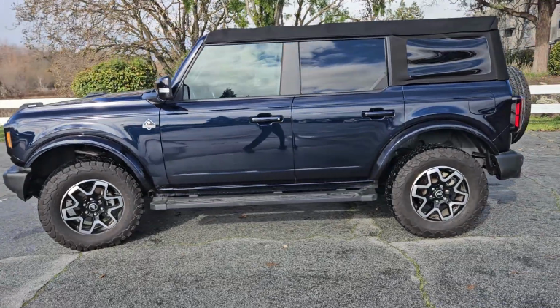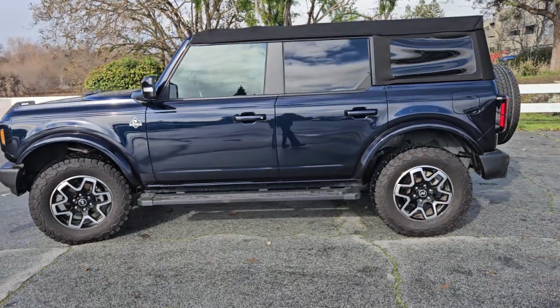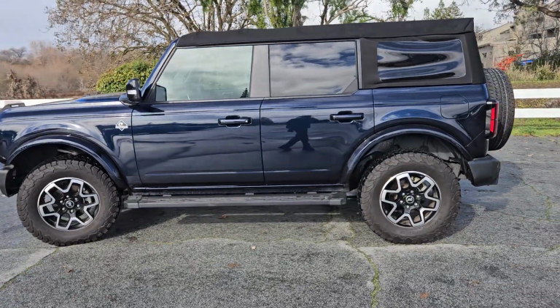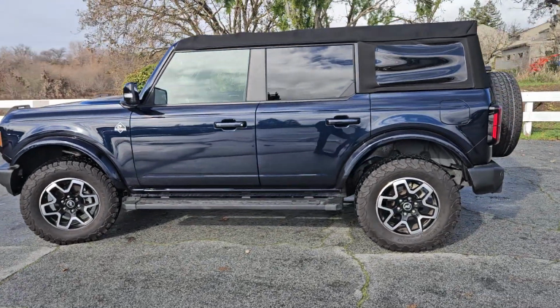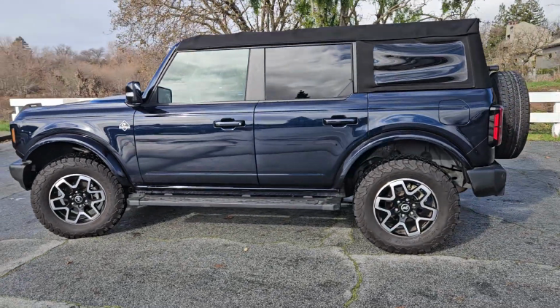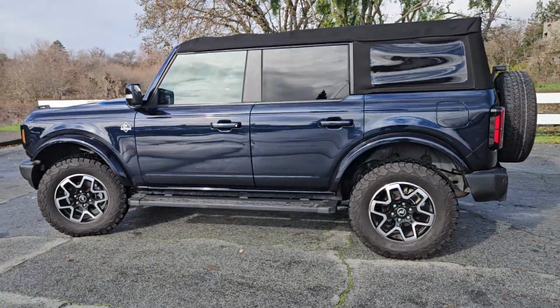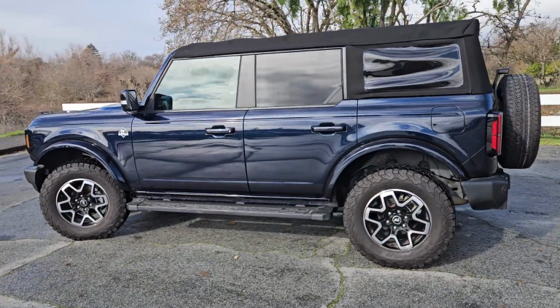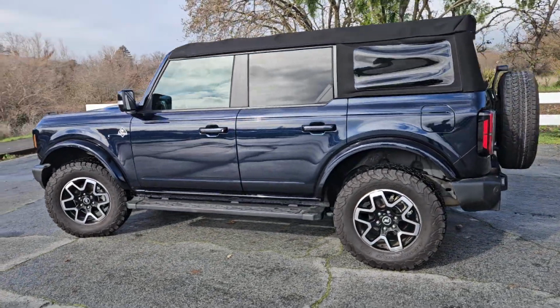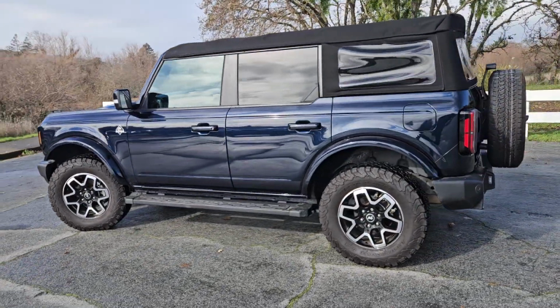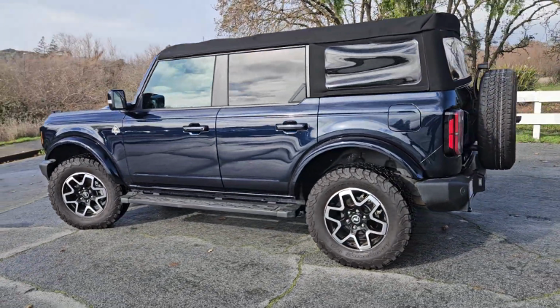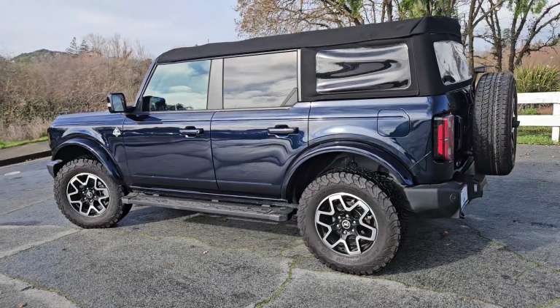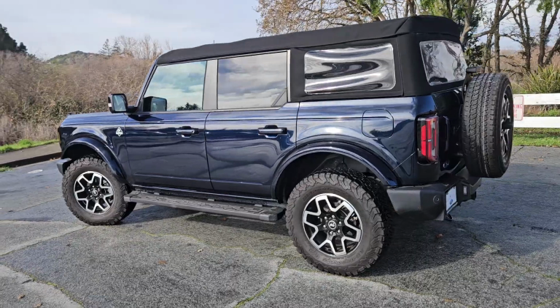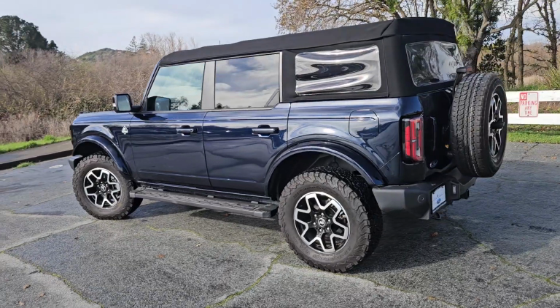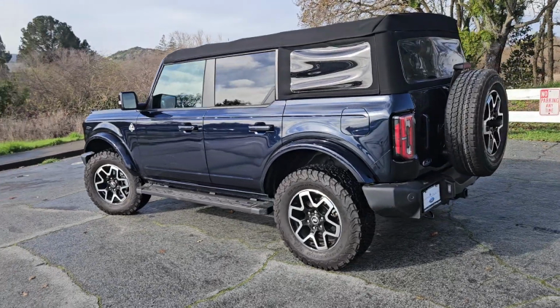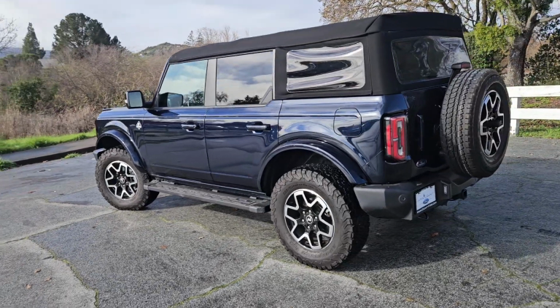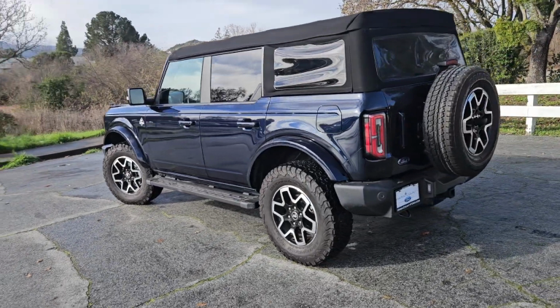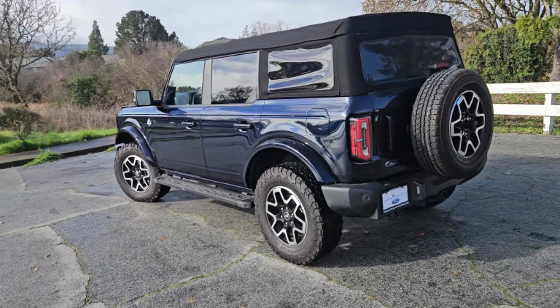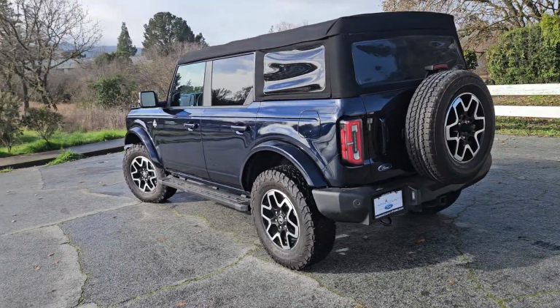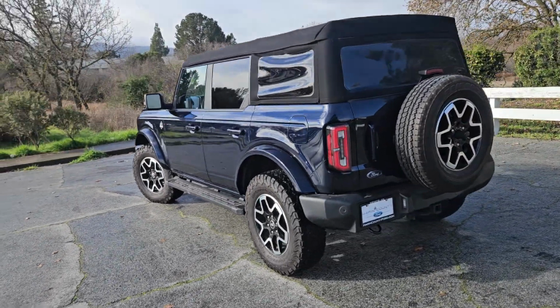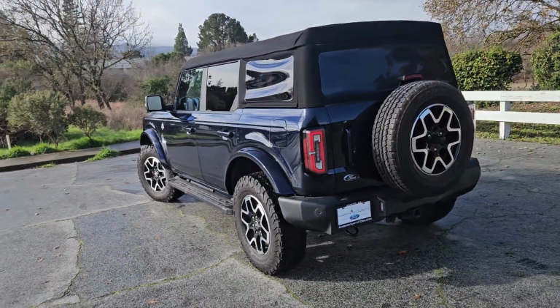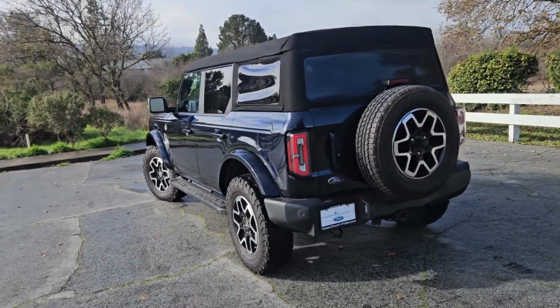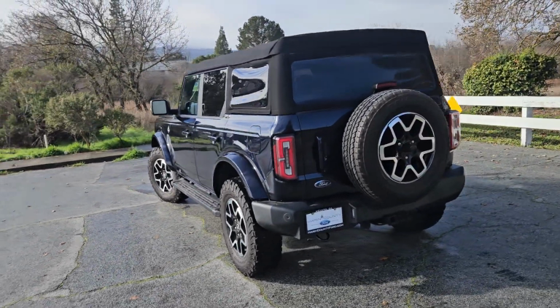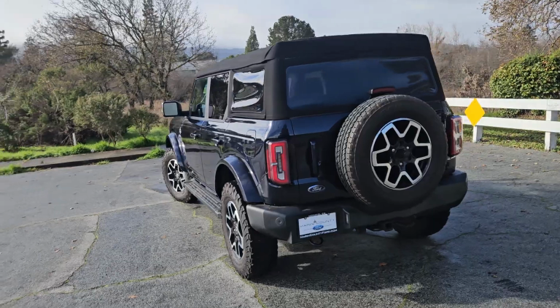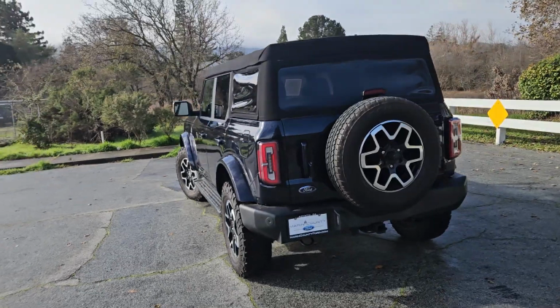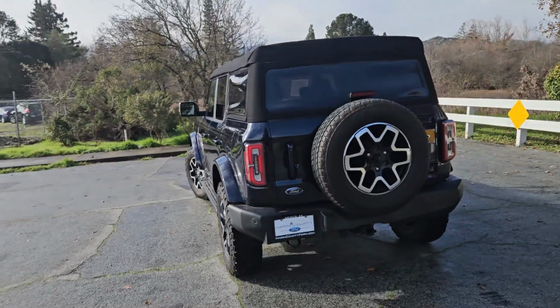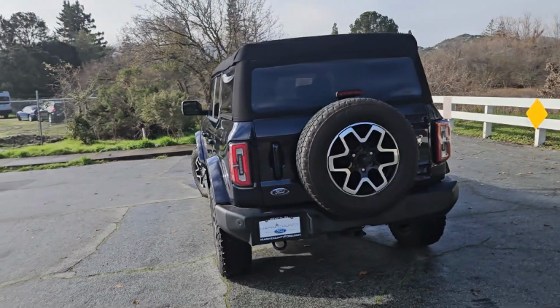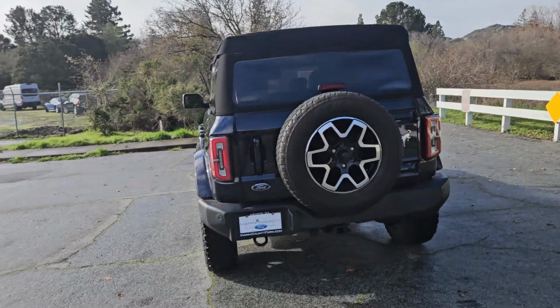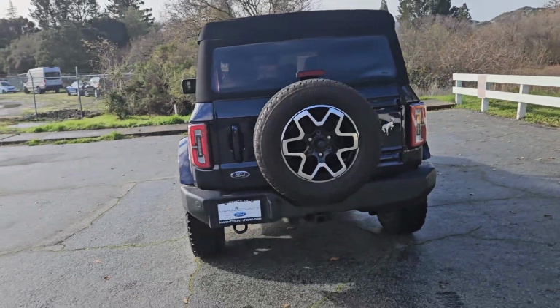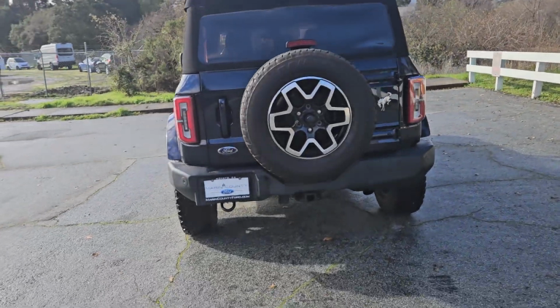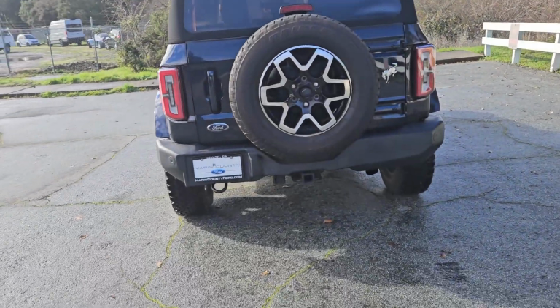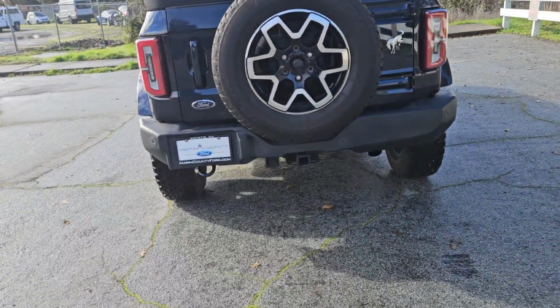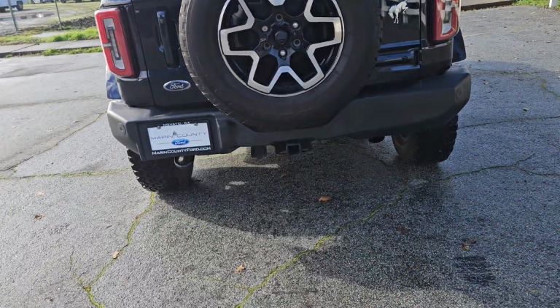Now Casey, if there's something specific that you would like to see that we do not capture in the video, please do not hesitate to reach out to me. I'd be more than happy to come out and take a picture or a video of anything specific on this vehicle that you would like to see.